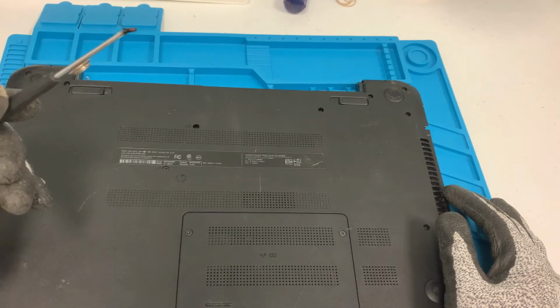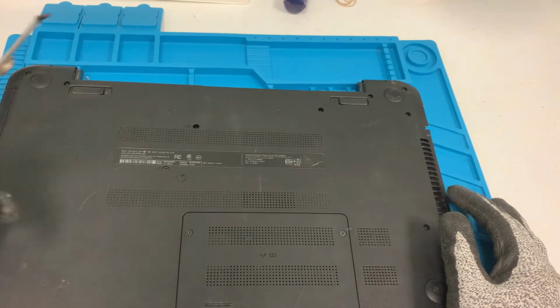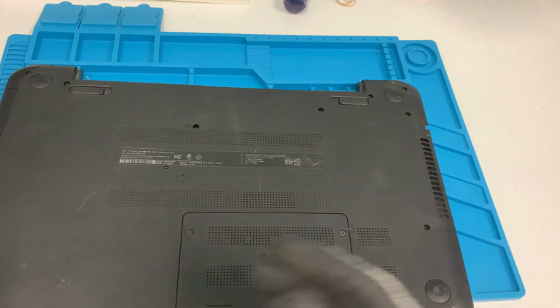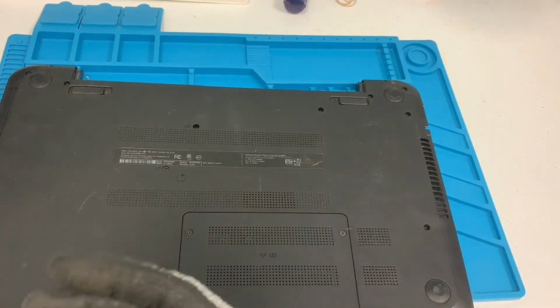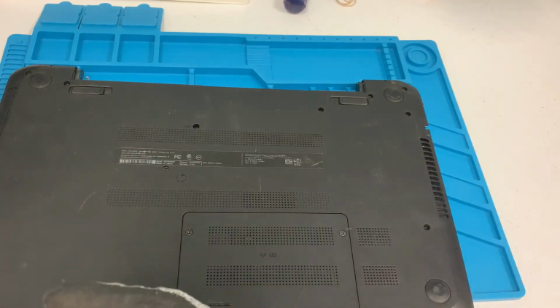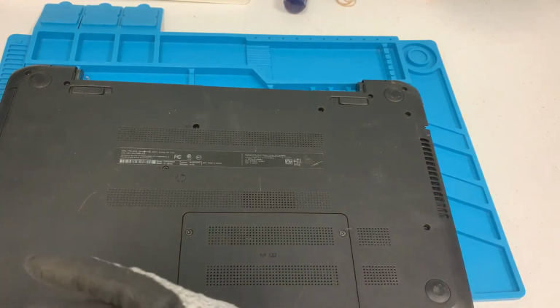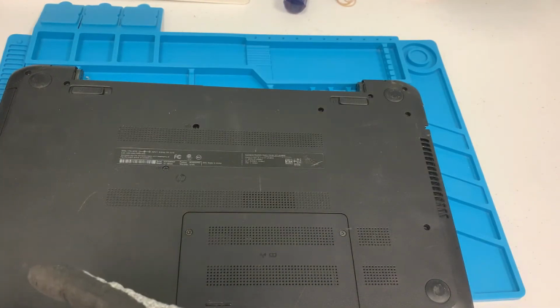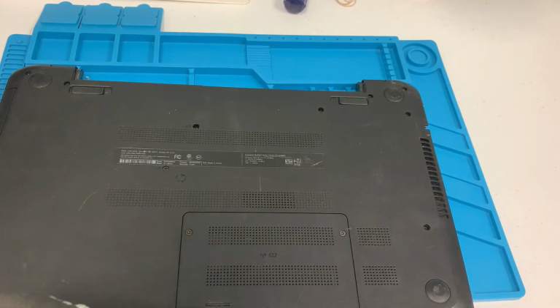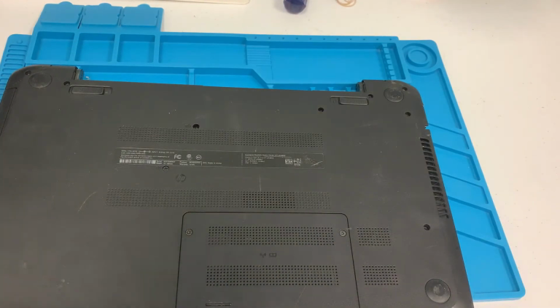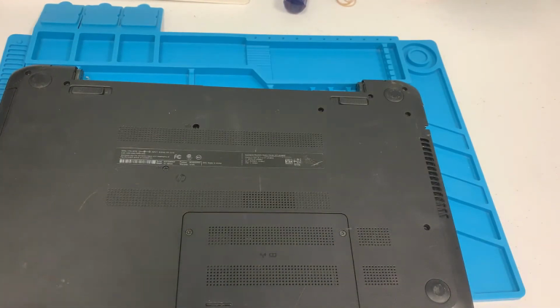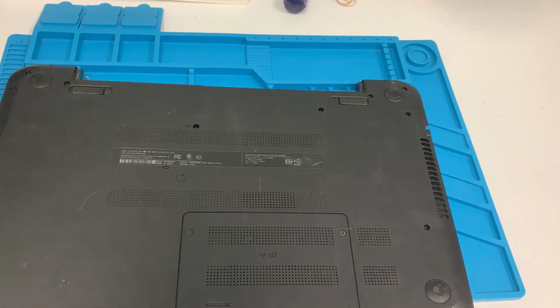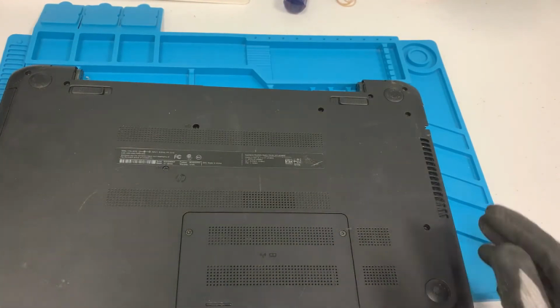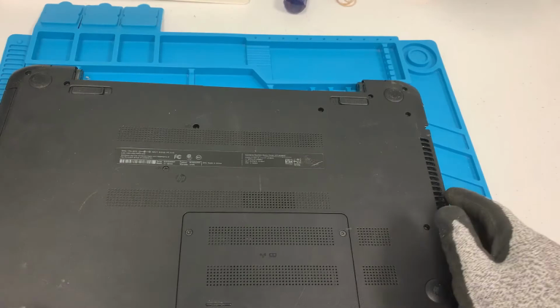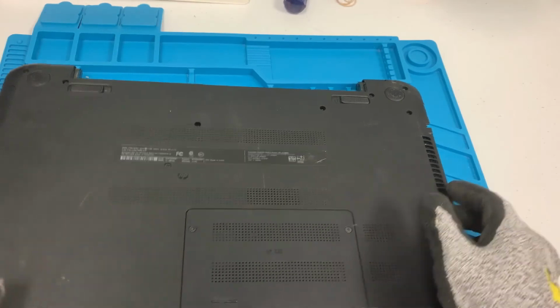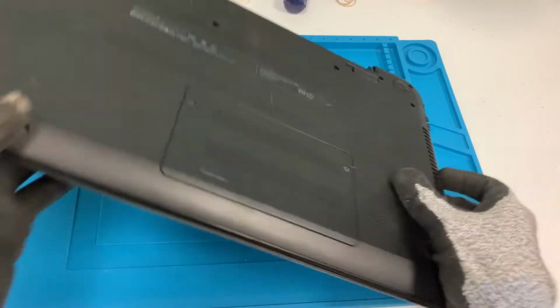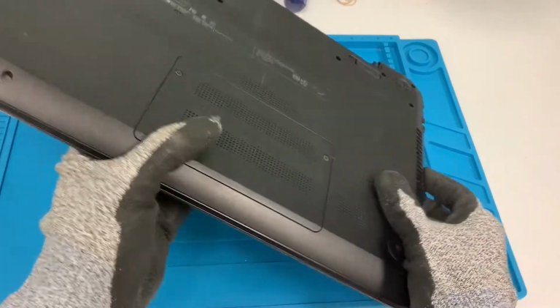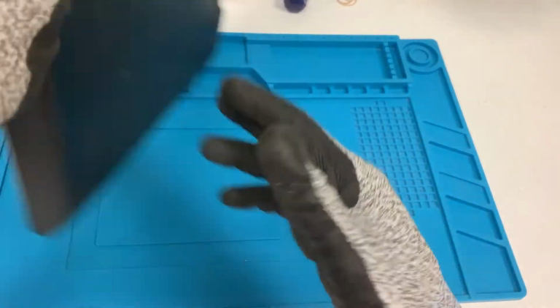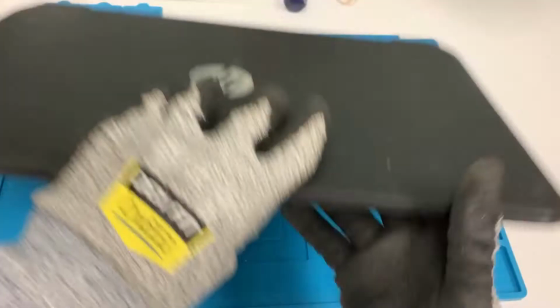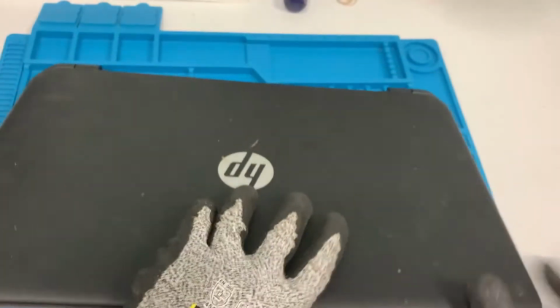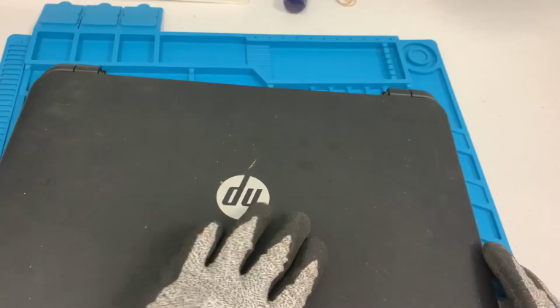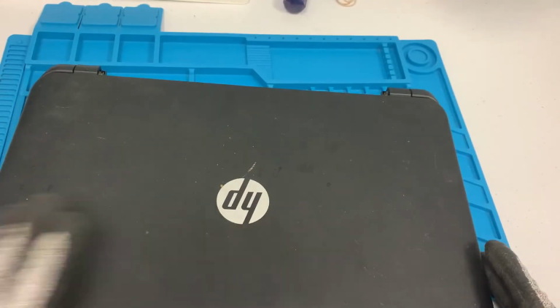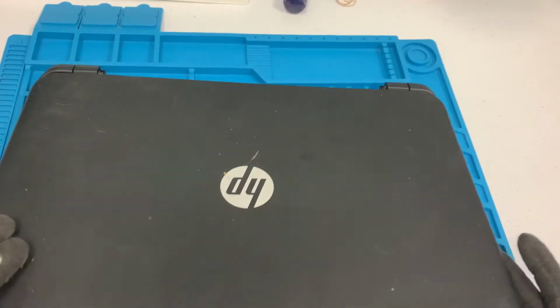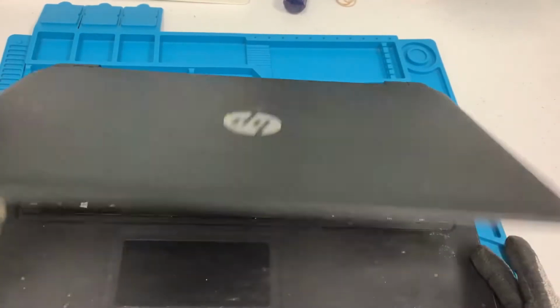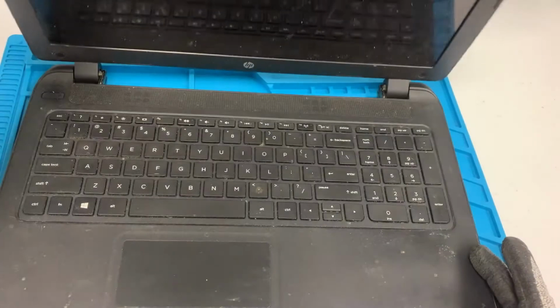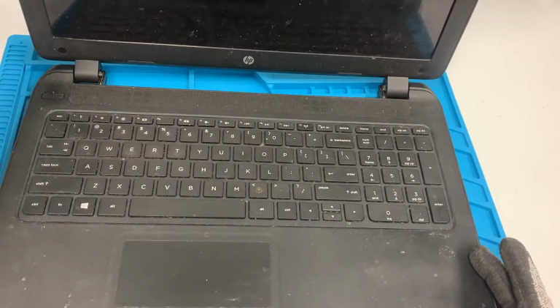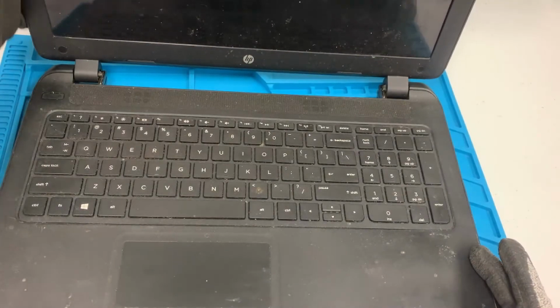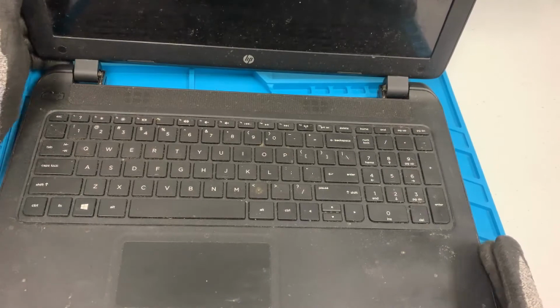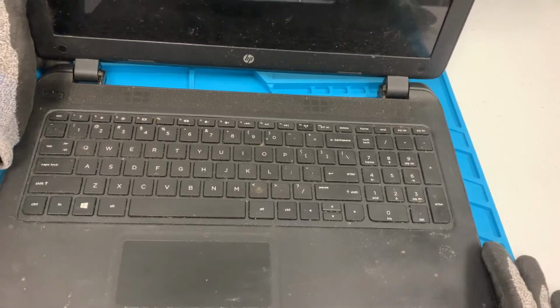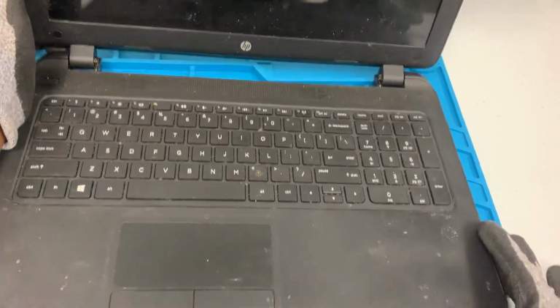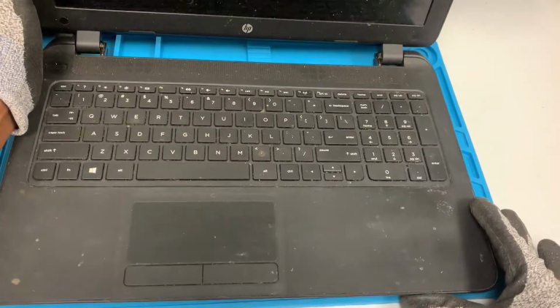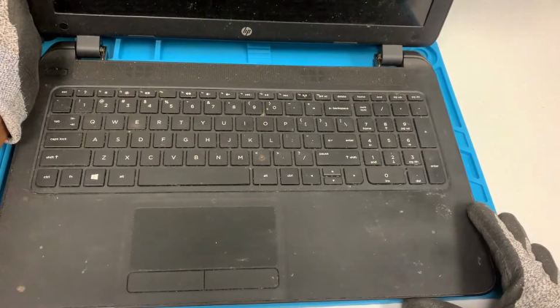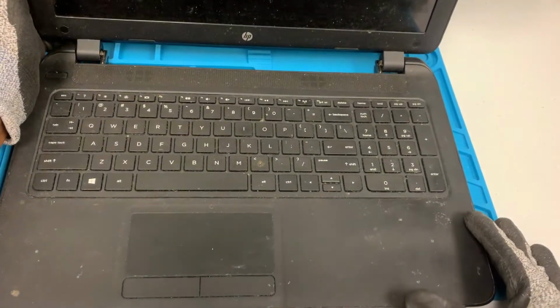That's the only screw that we need to take out. Once the screw is out, we can go ahead and flip it over. Now let's try and pry up the keyboard so we can lift it.